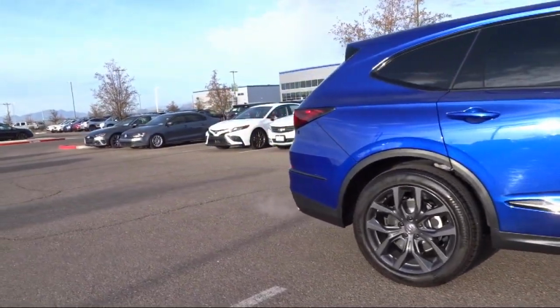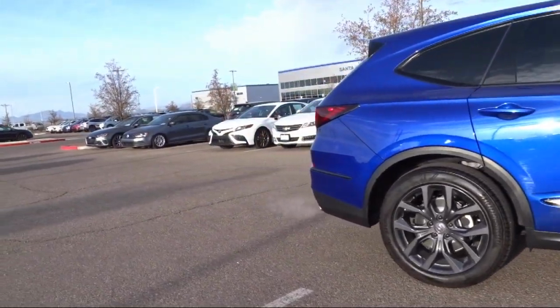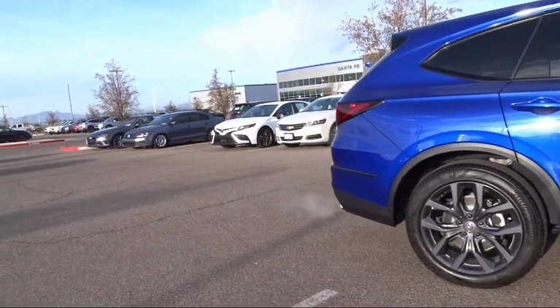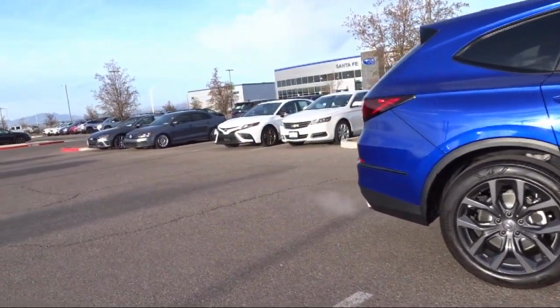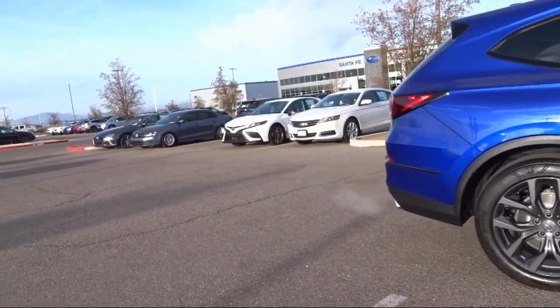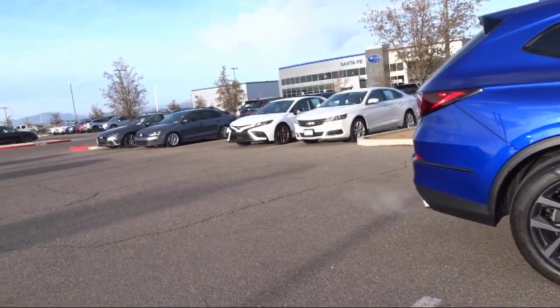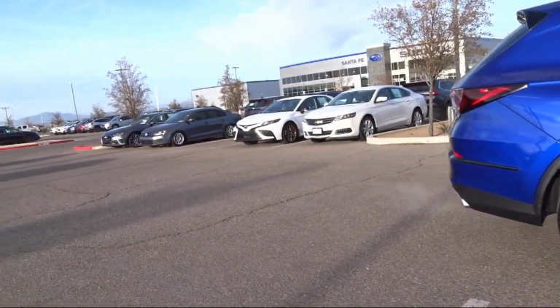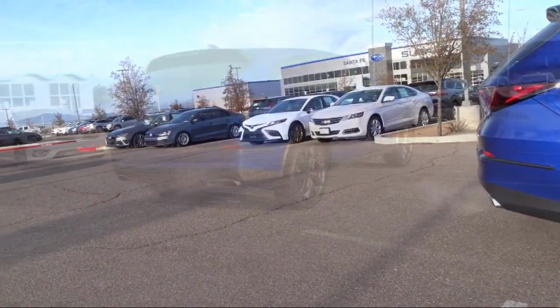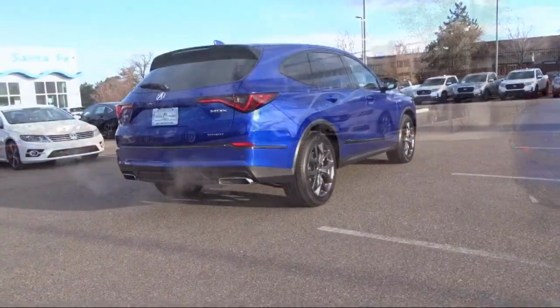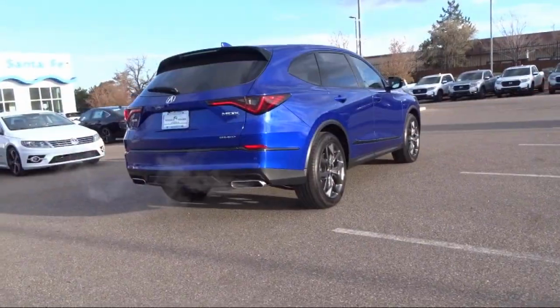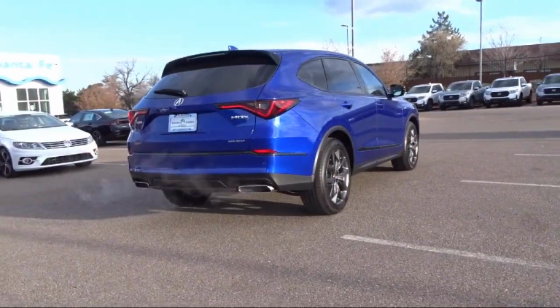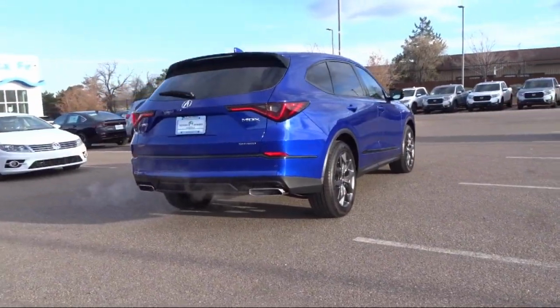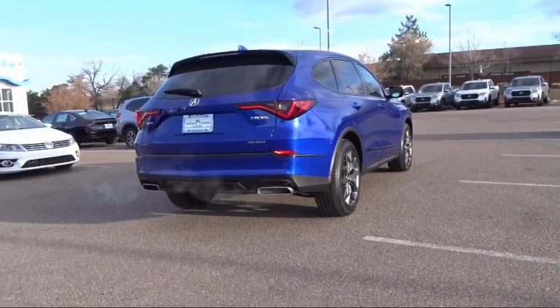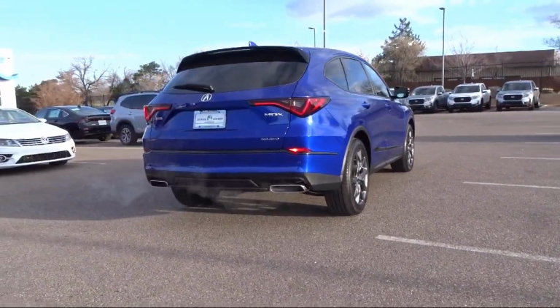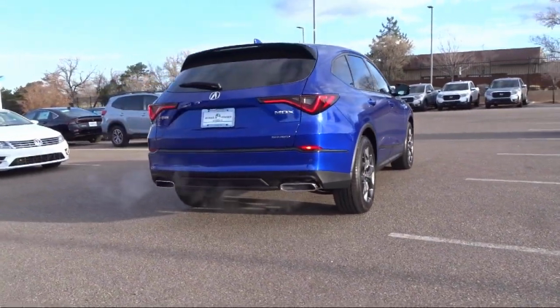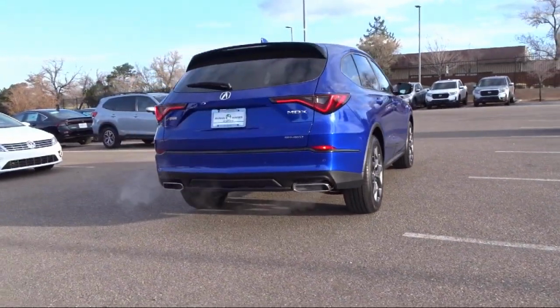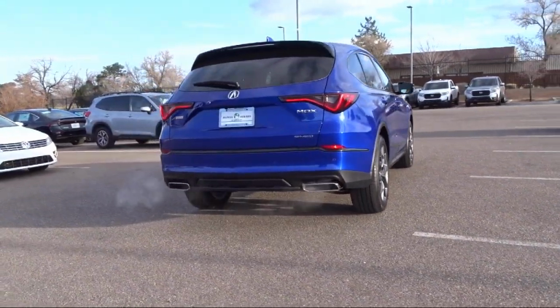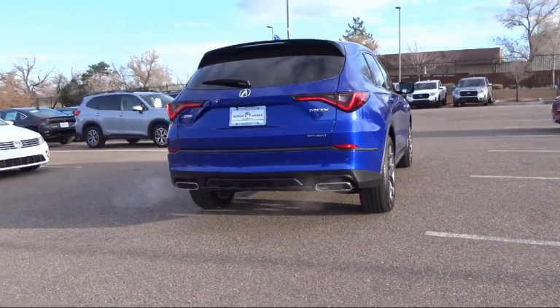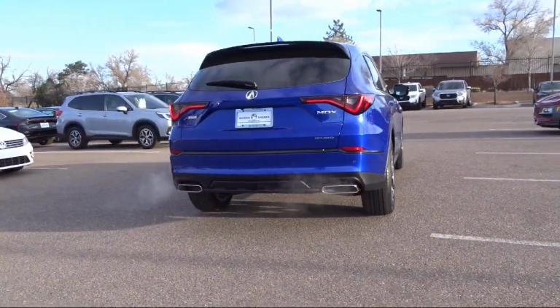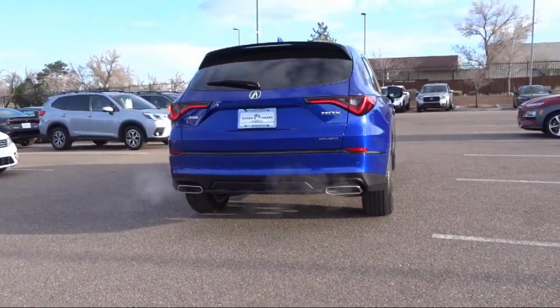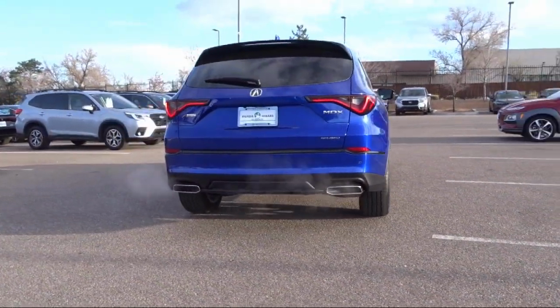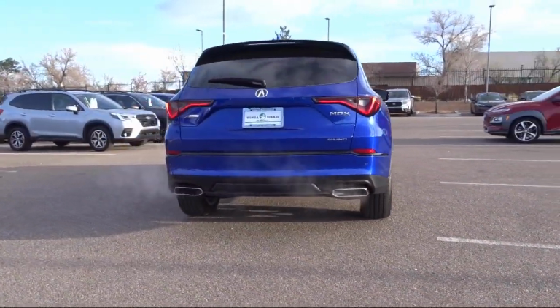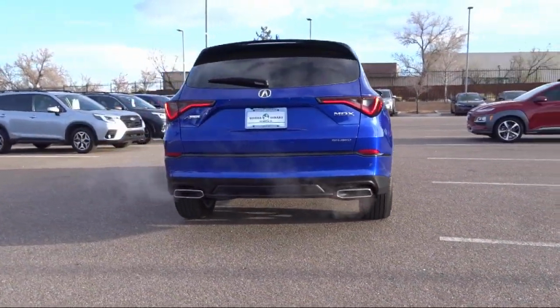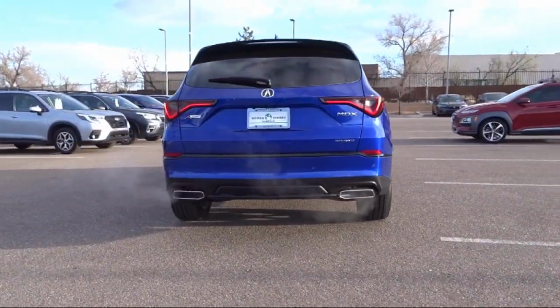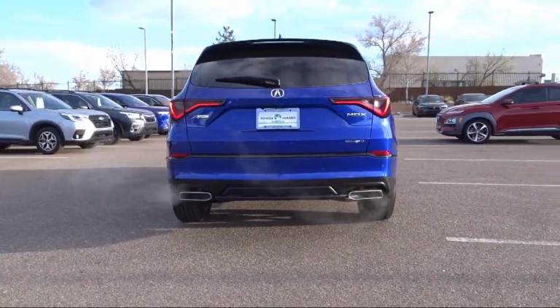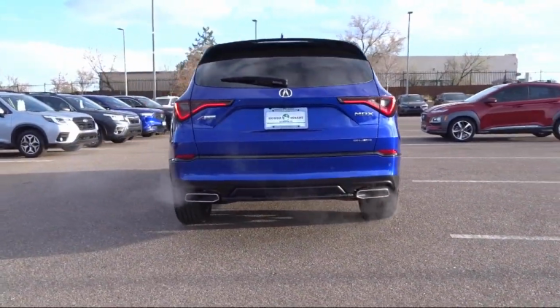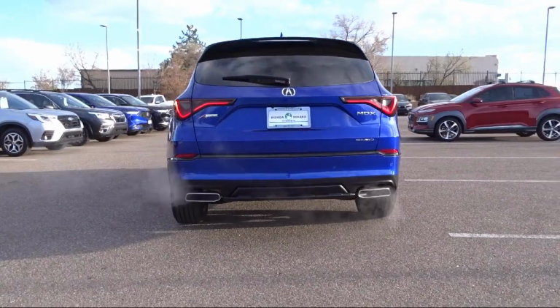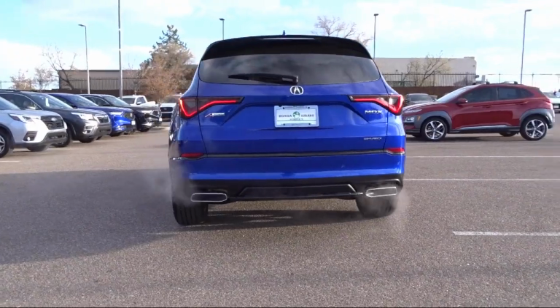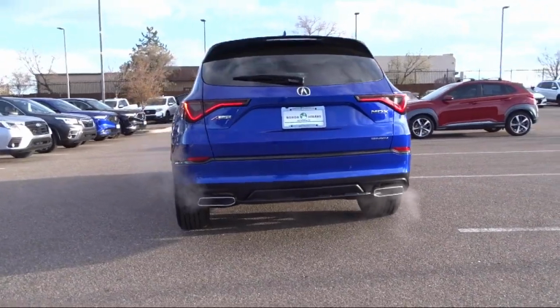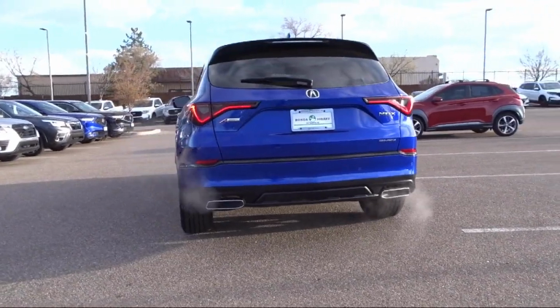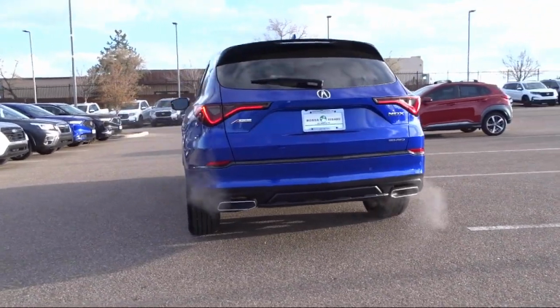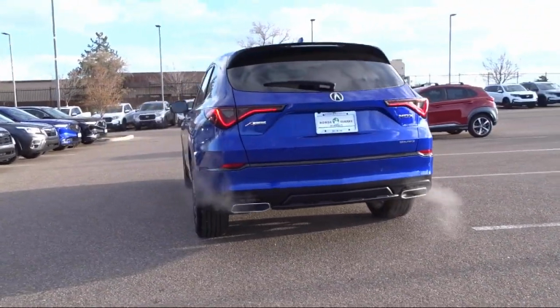It also features auto high beam headlamp control, HVAC memory, heated front seats, keyless entry, and has less than 5,000 miles on the odometer.